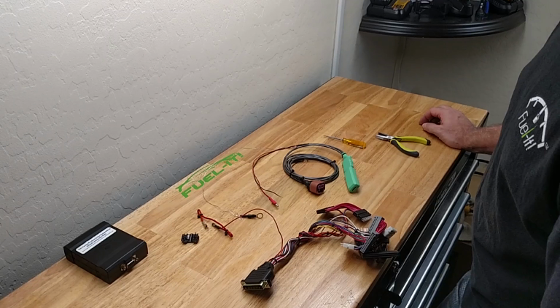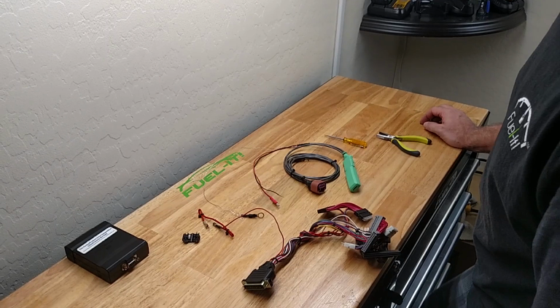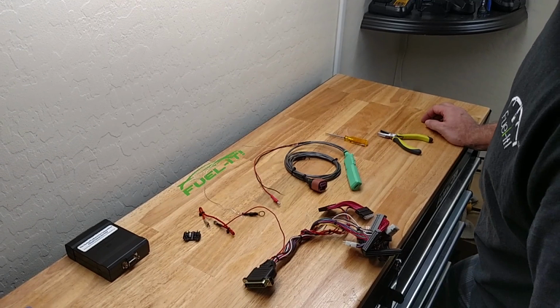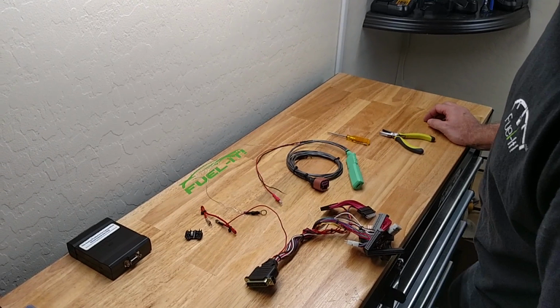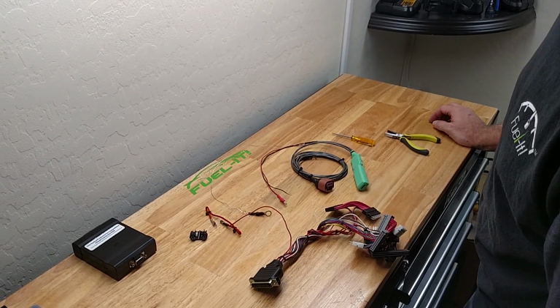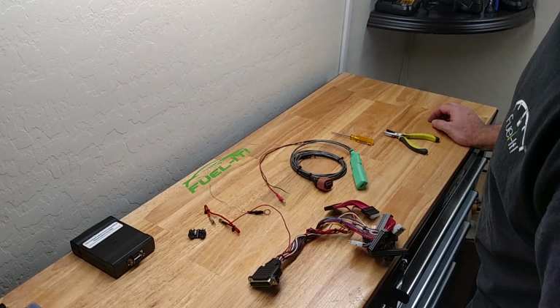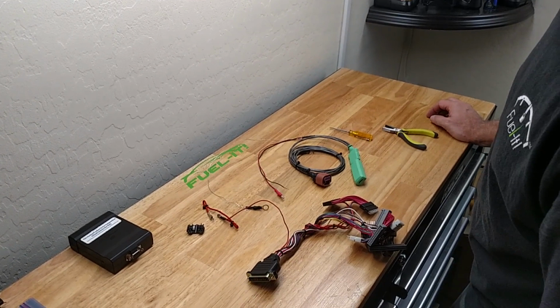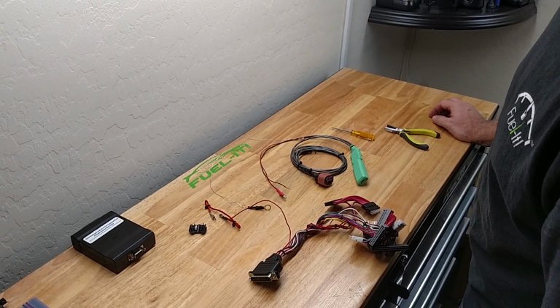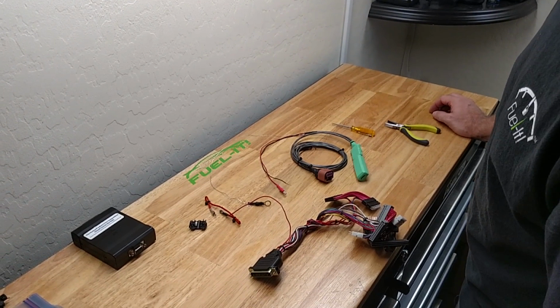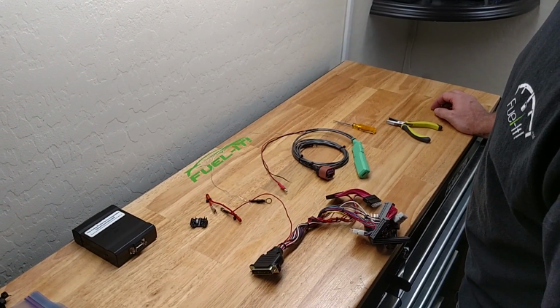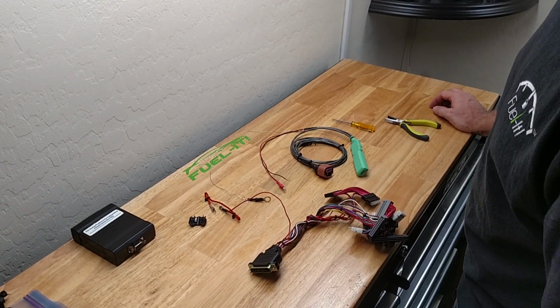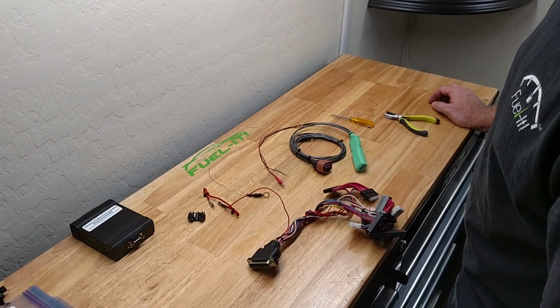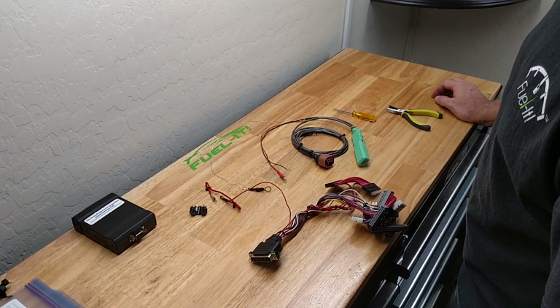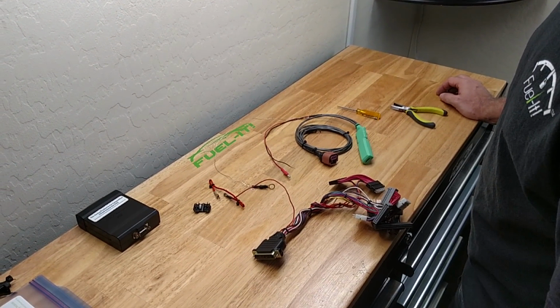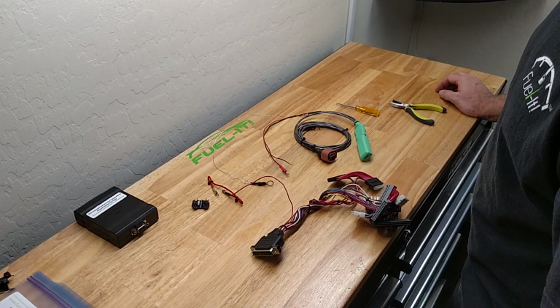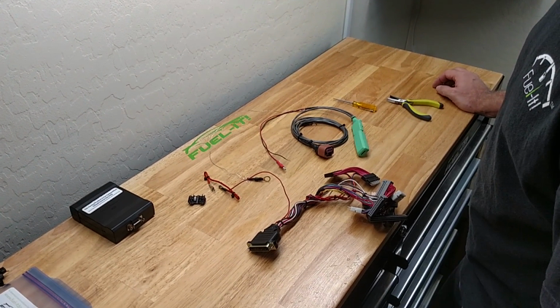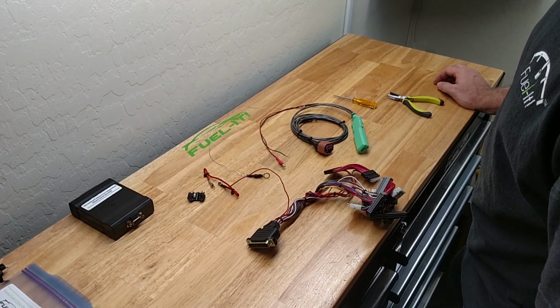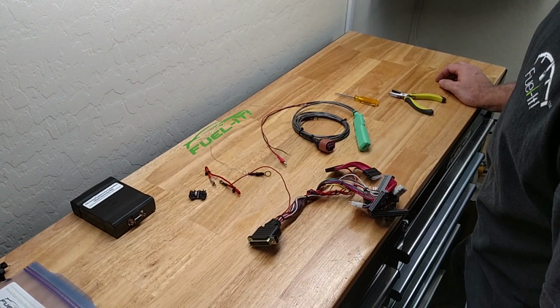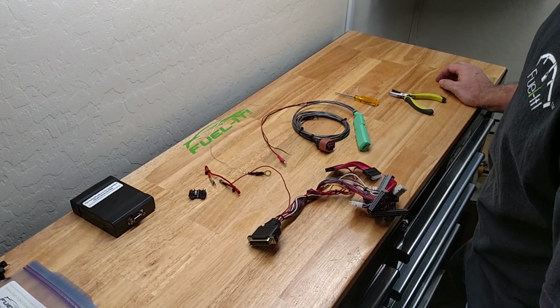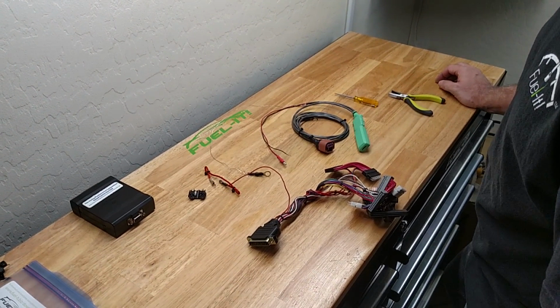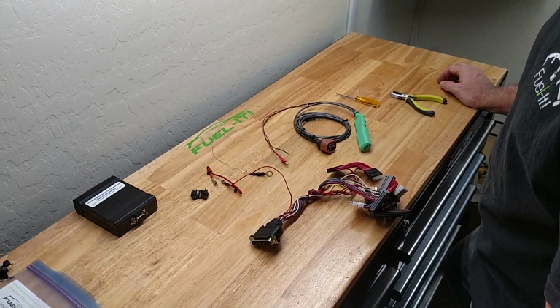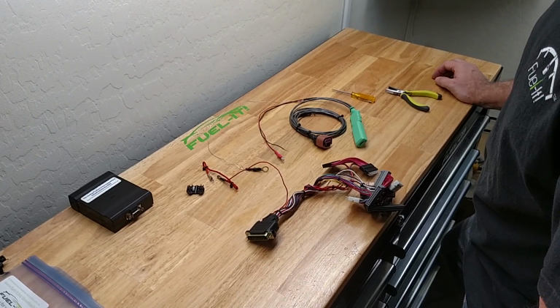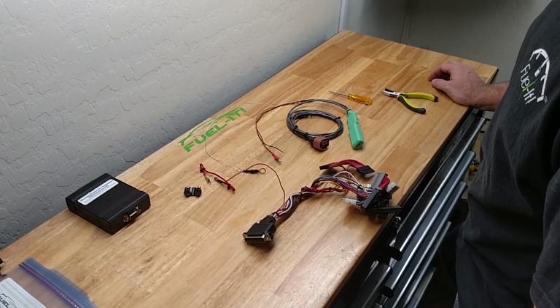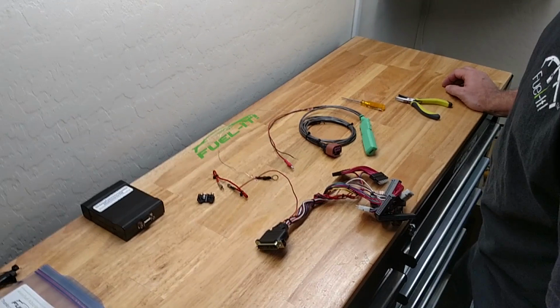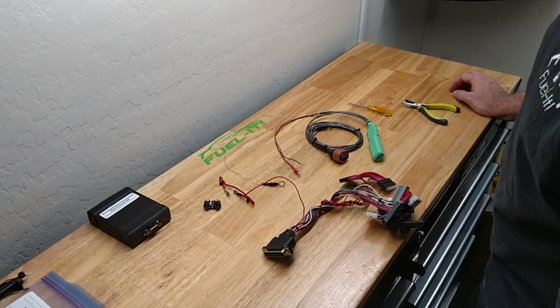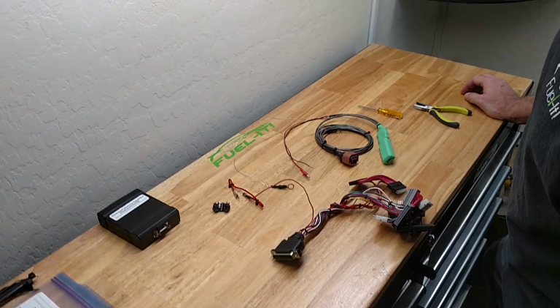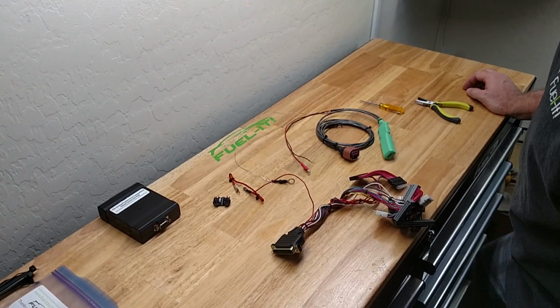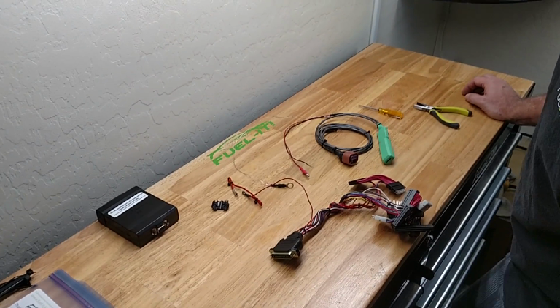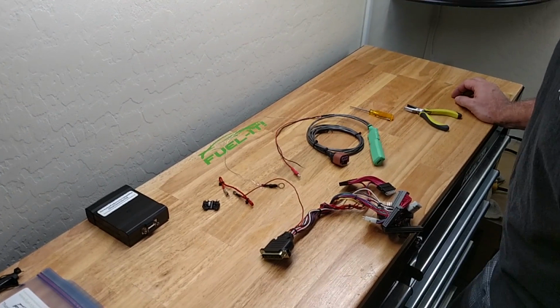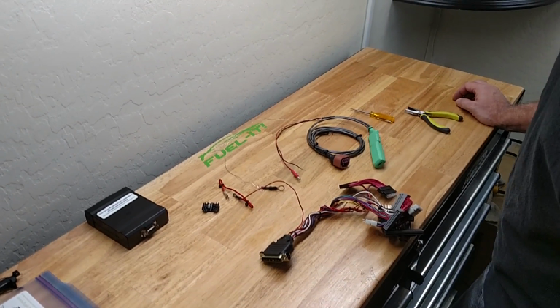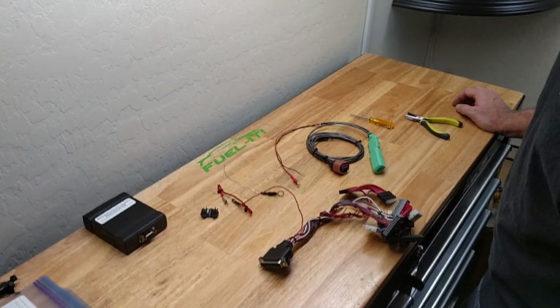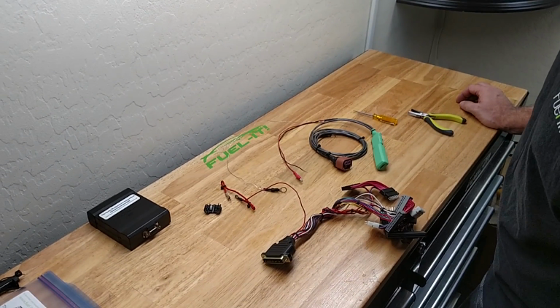Hi everyone, this is Steve with Fuel-It and today we're going to go over the installation of the ethanol analyzer with the JB4 unit.